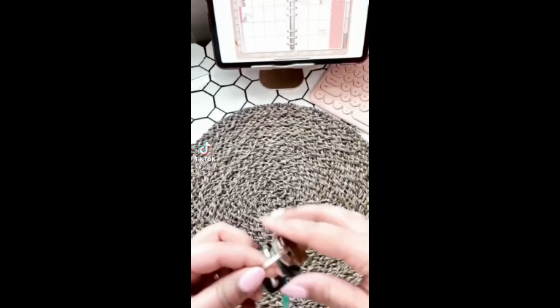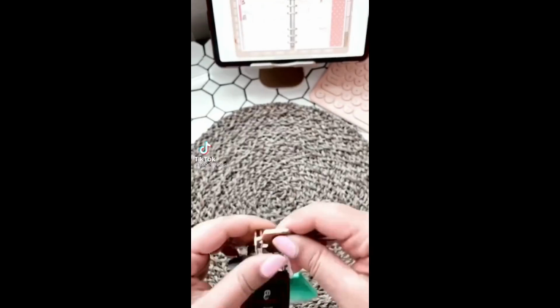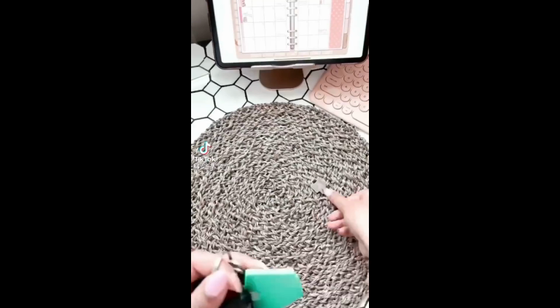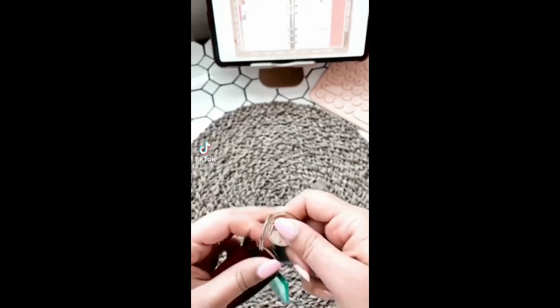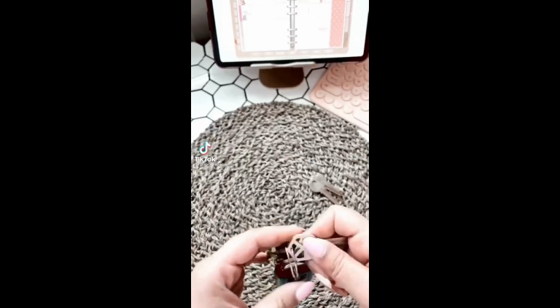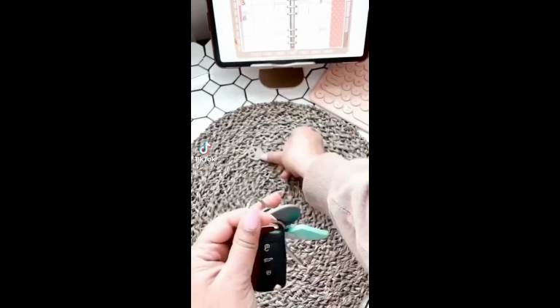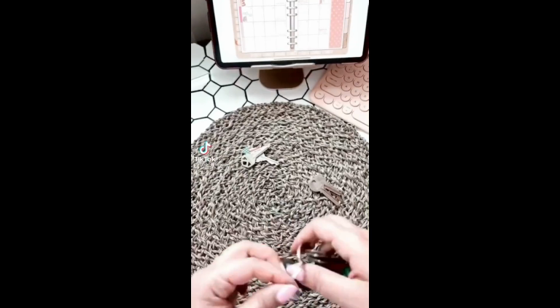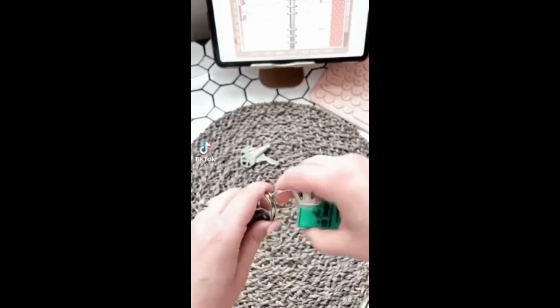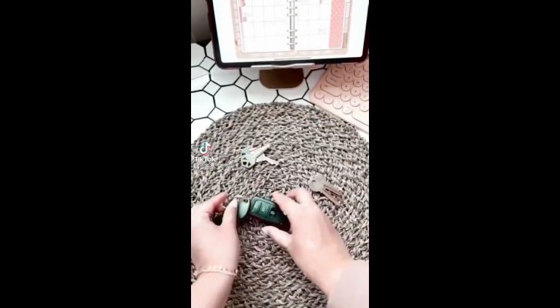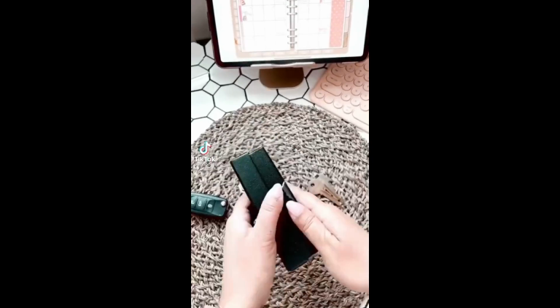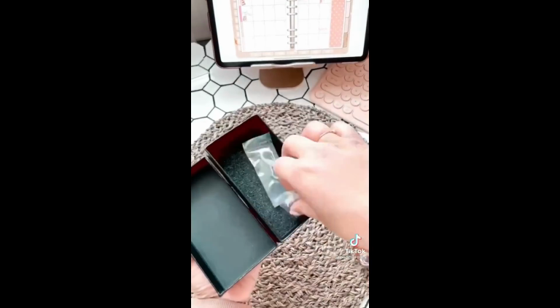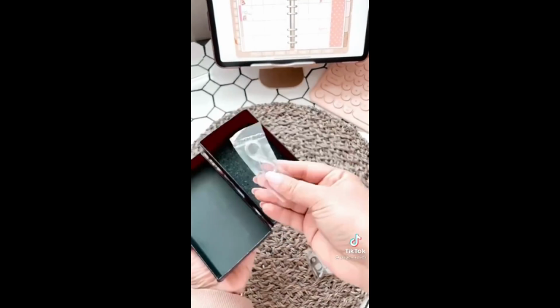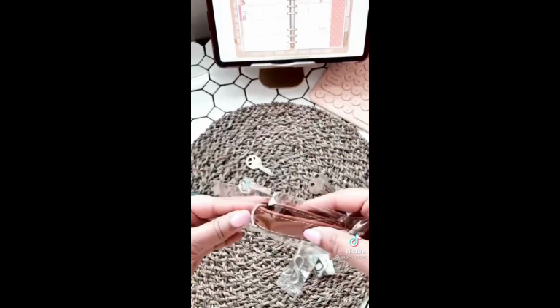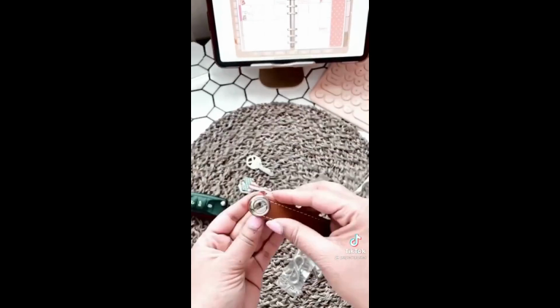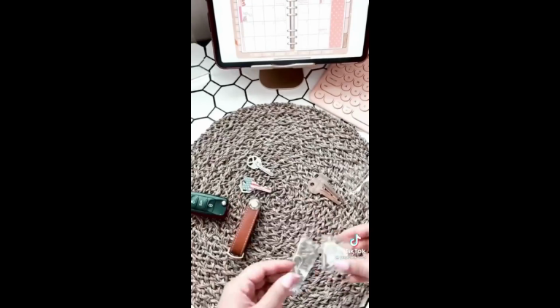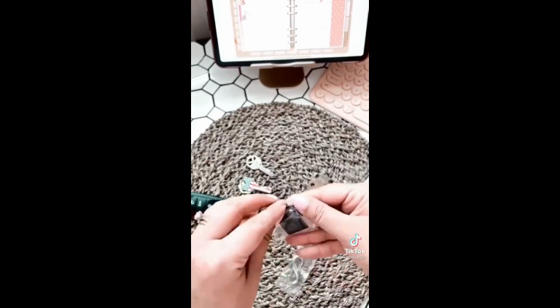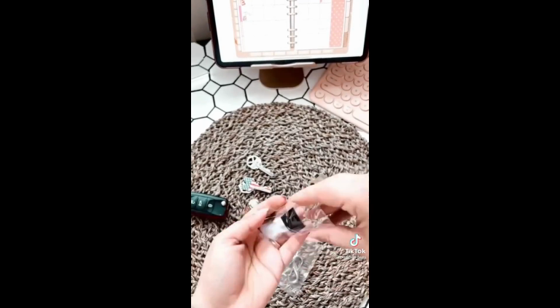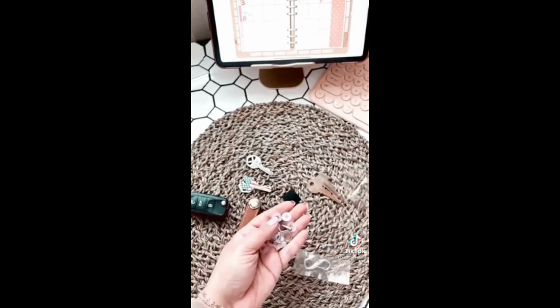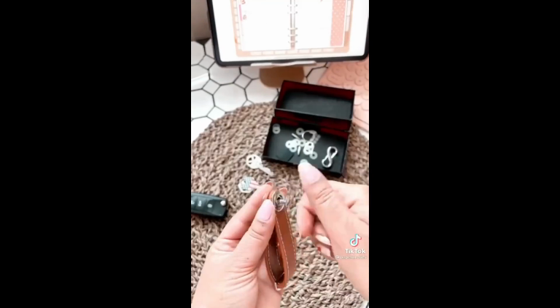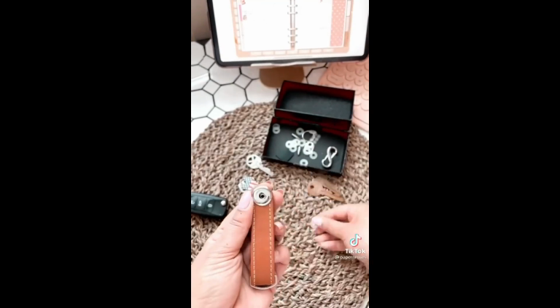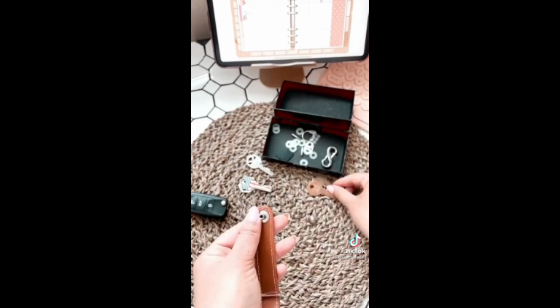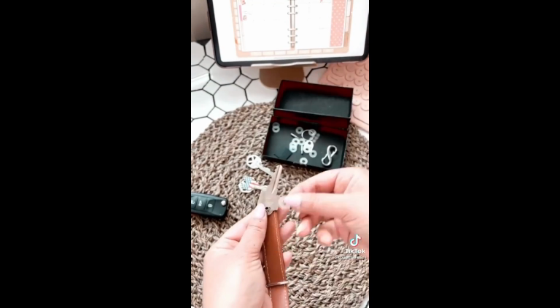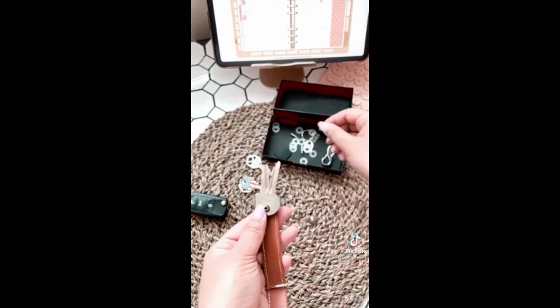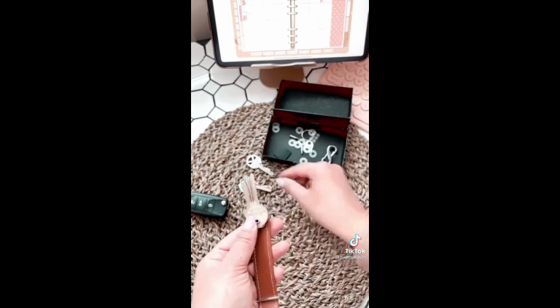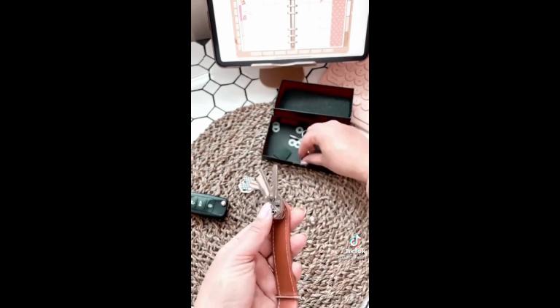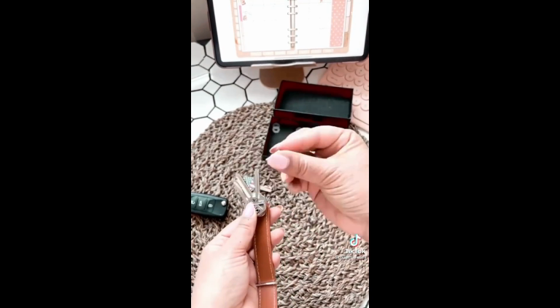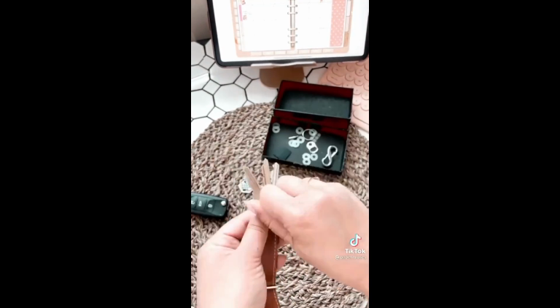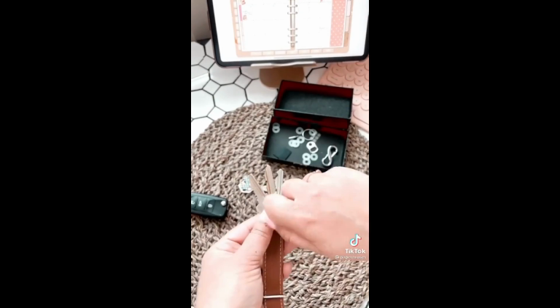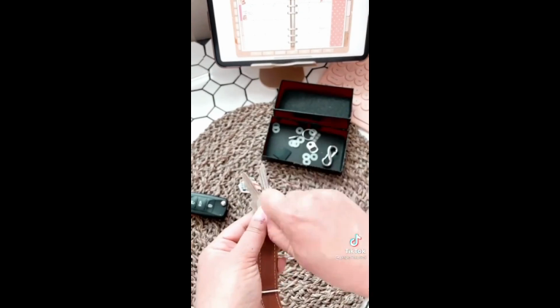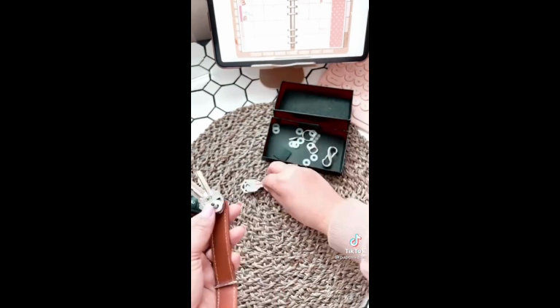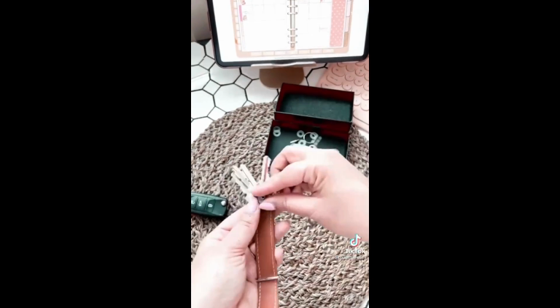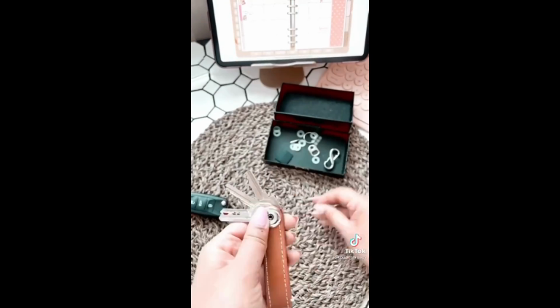Random Amazon finds you need: up until I found this compact key holder, I carried around keys that were way too bulky. It's leather and holds up to 8 keys securely and quietly with its locking mechanism. It also protects whatever you carry in your purse from getting scratched.